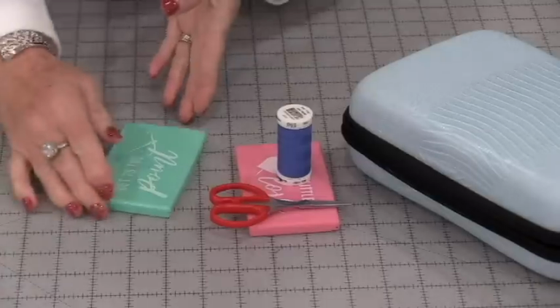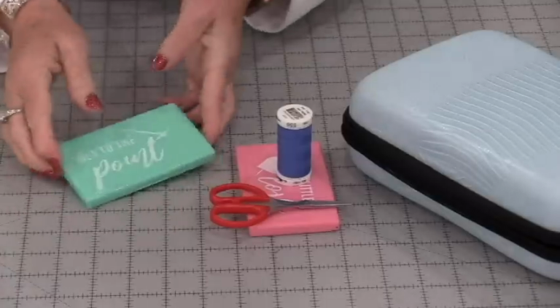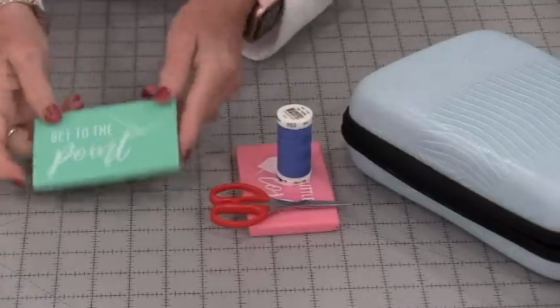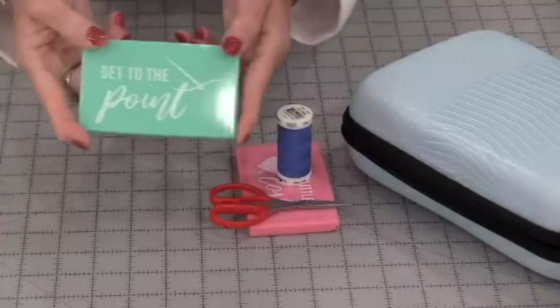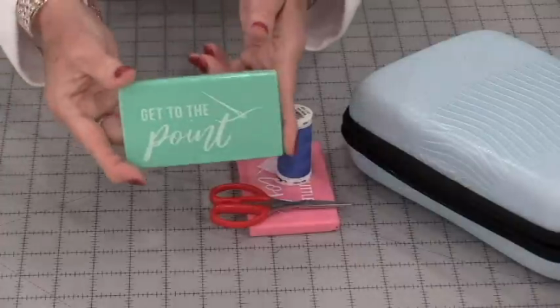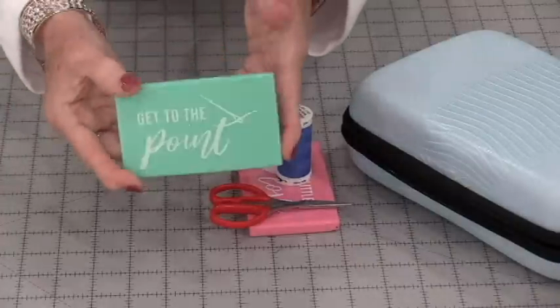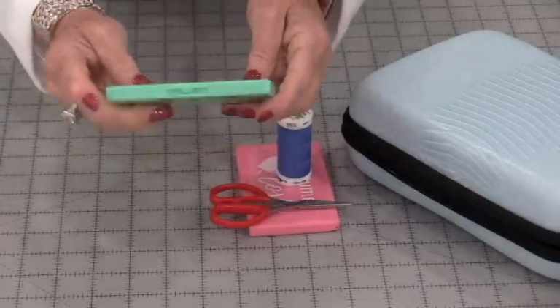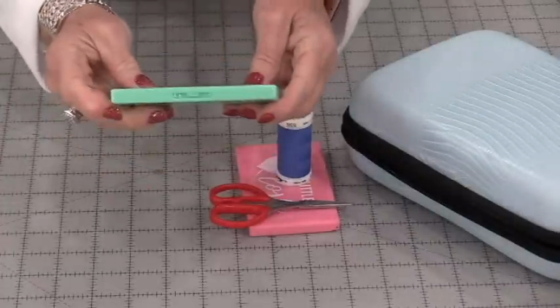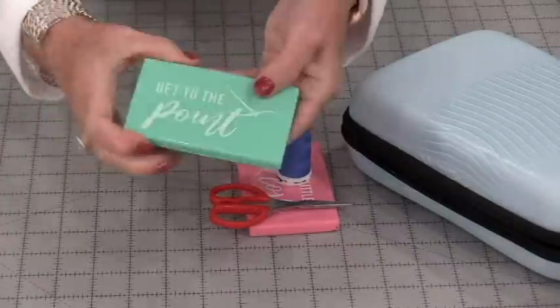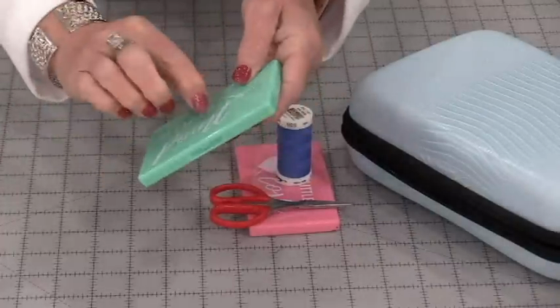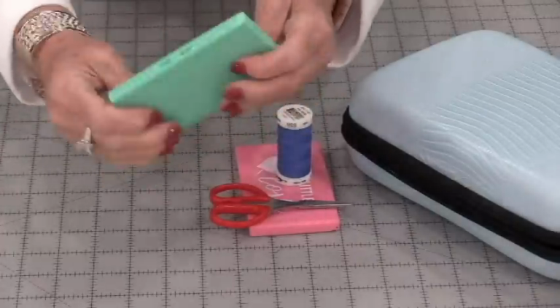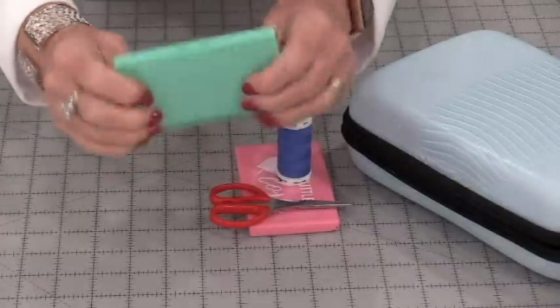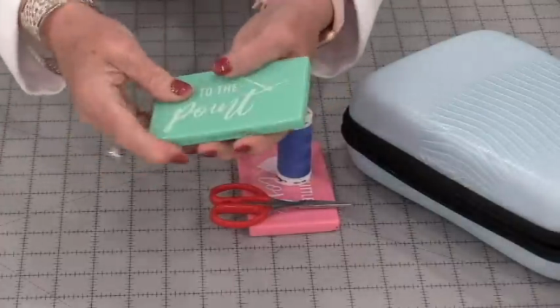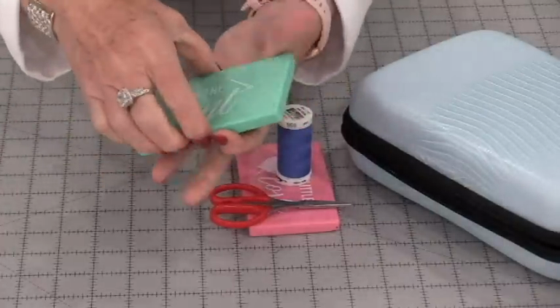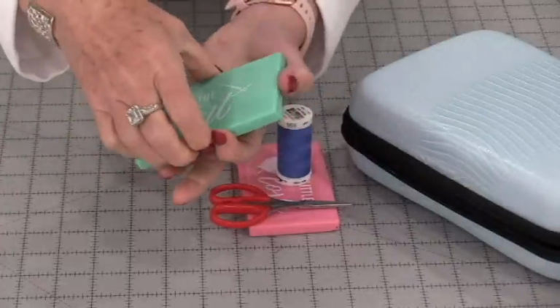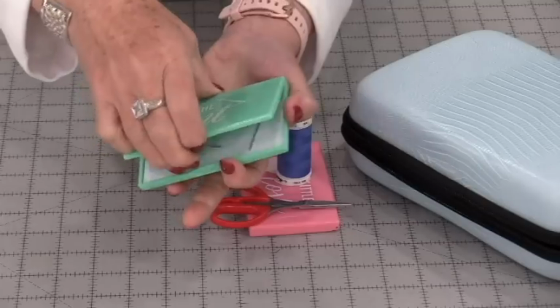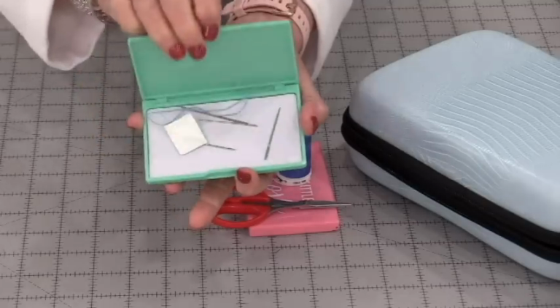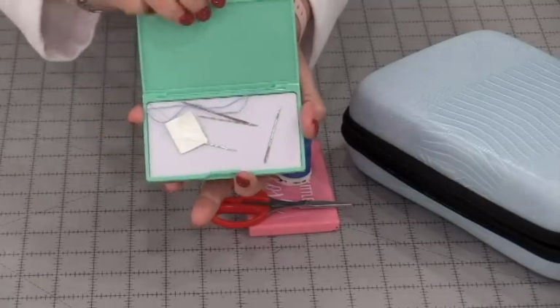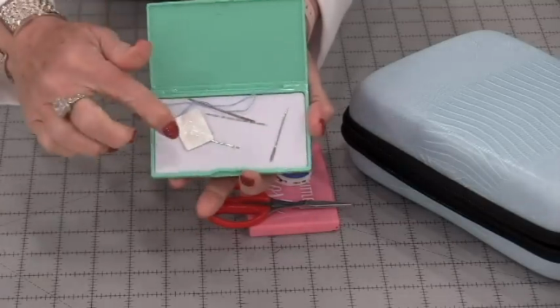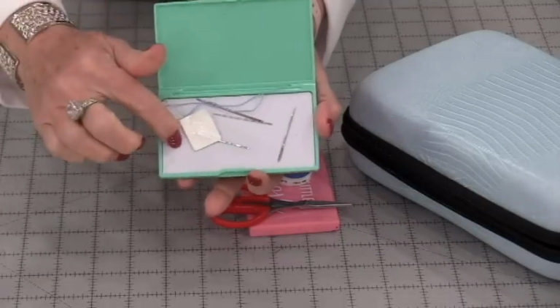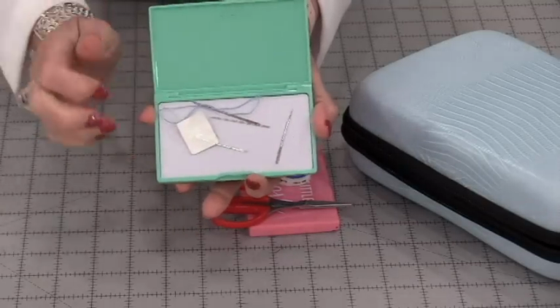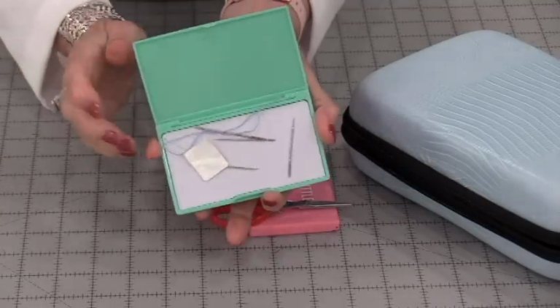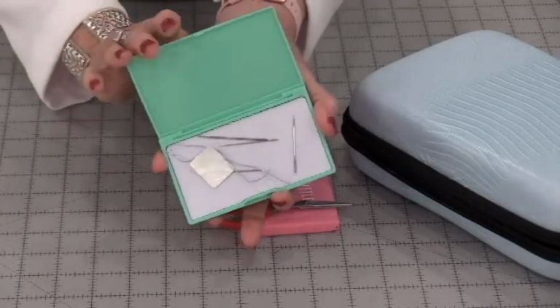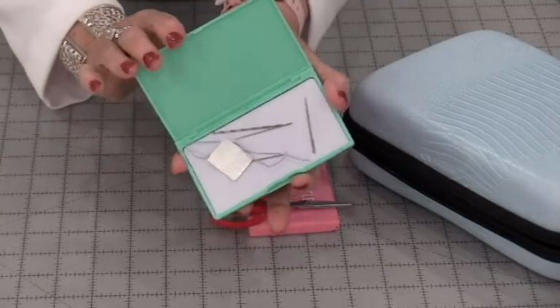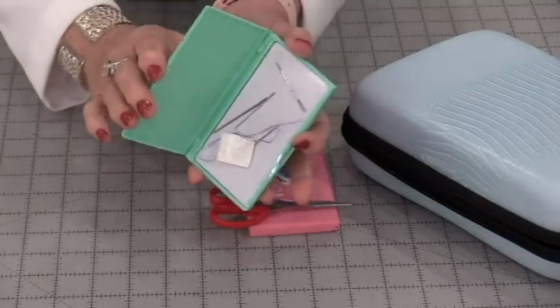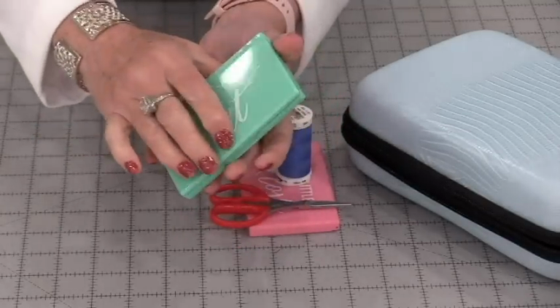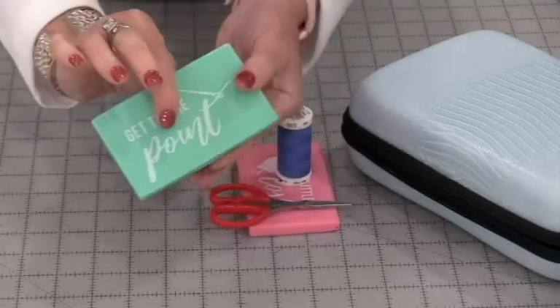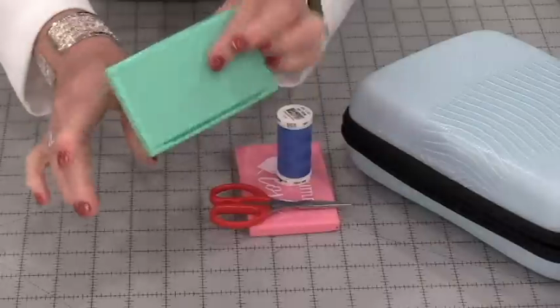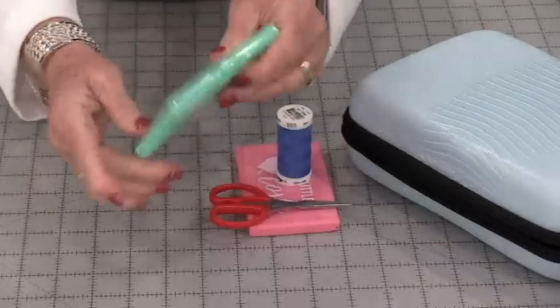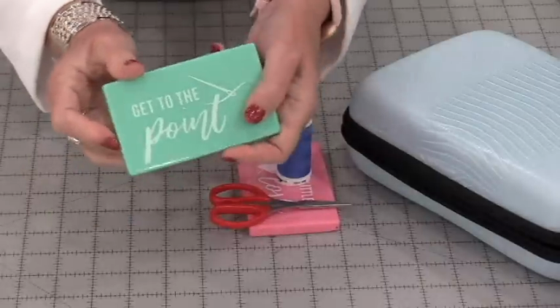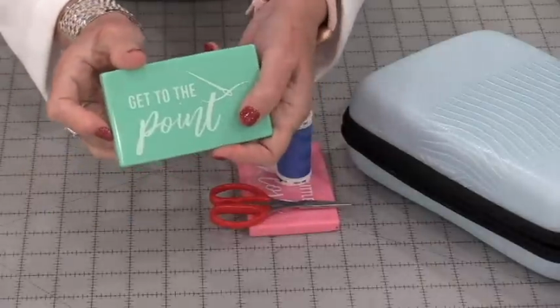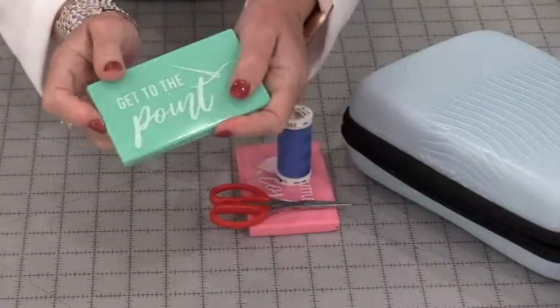I do have three of these little cases. It's a hard plastic case and it opens up. It has a good-sized magnet on it and when you close it up, everything stays put.